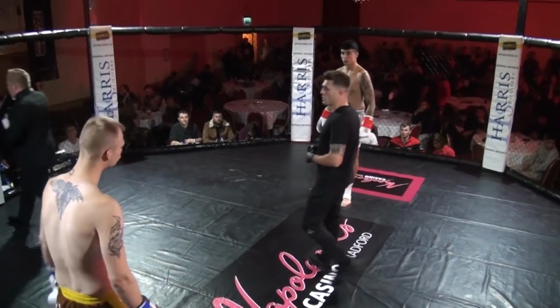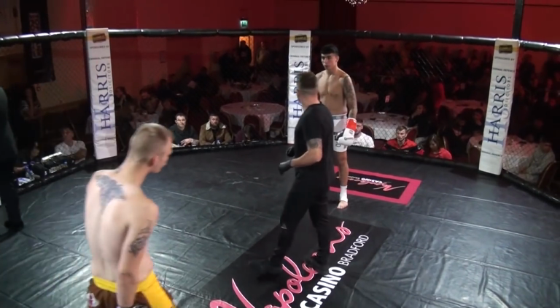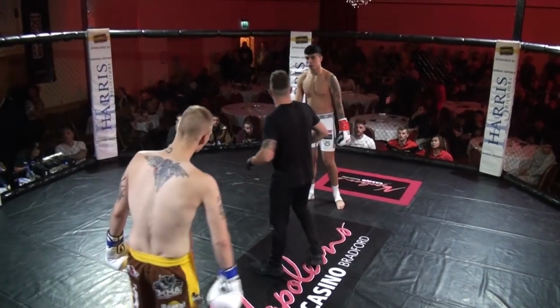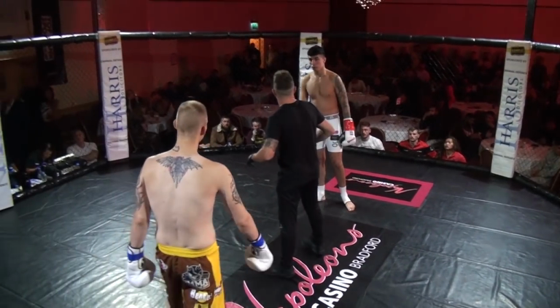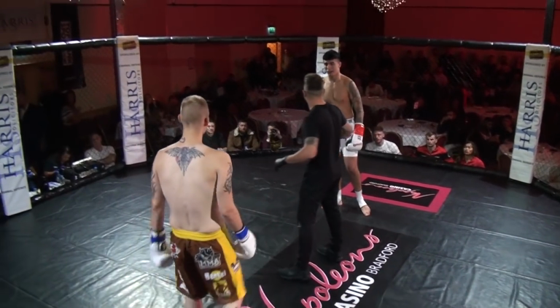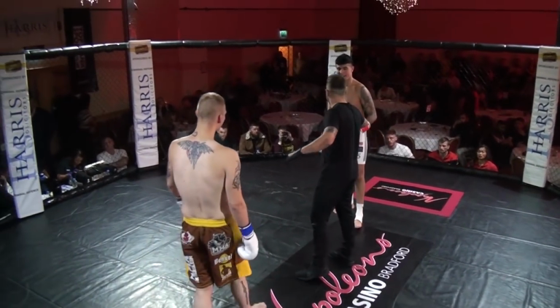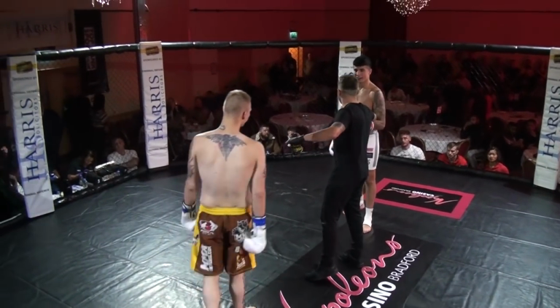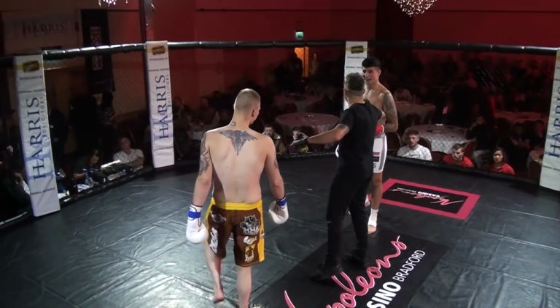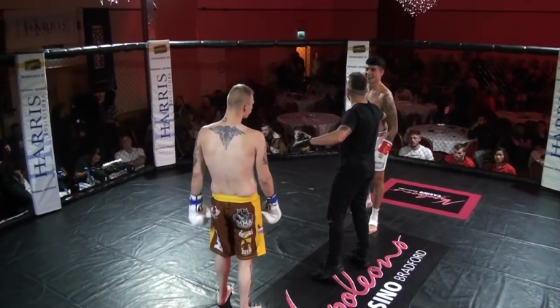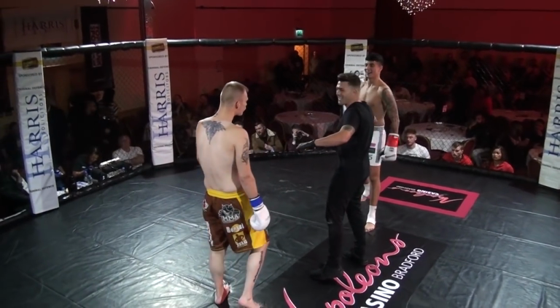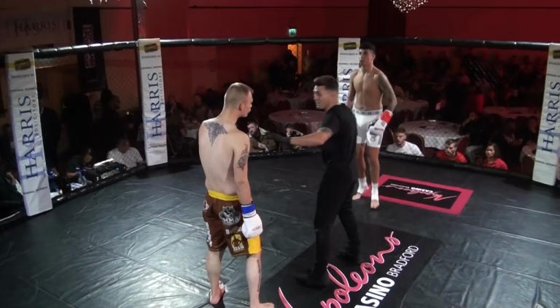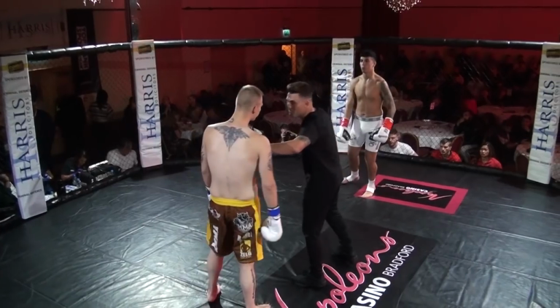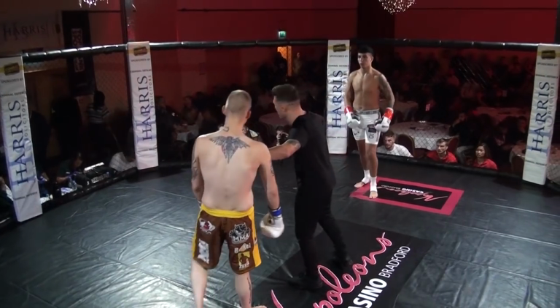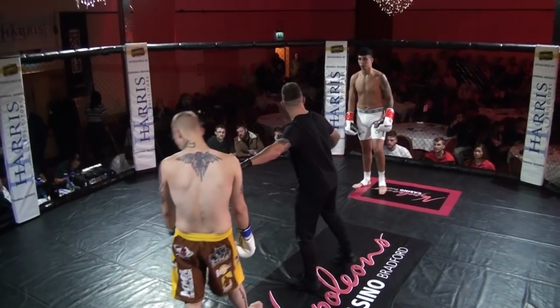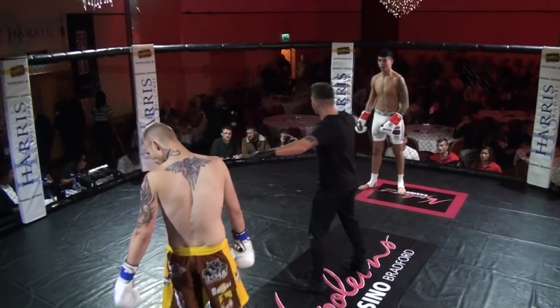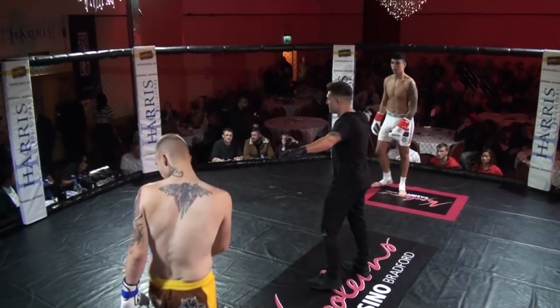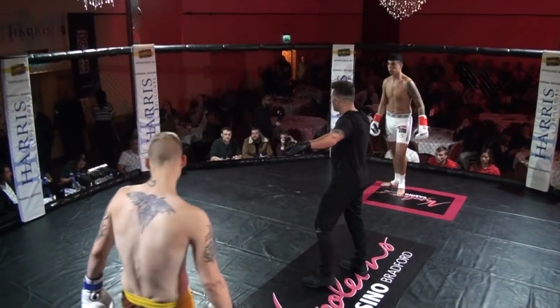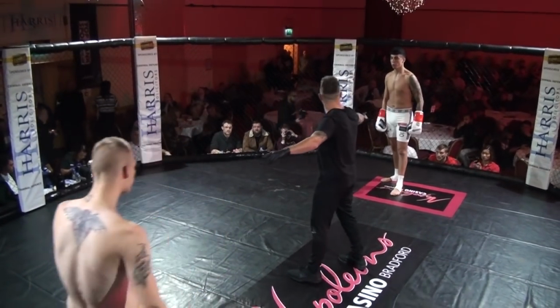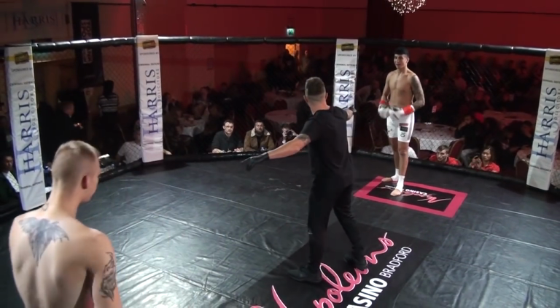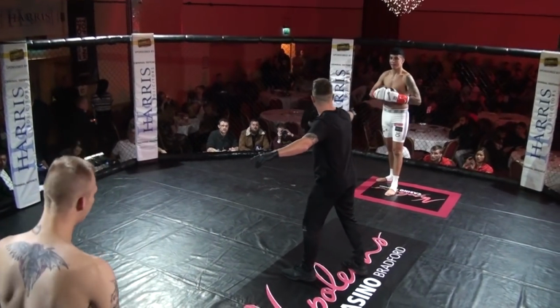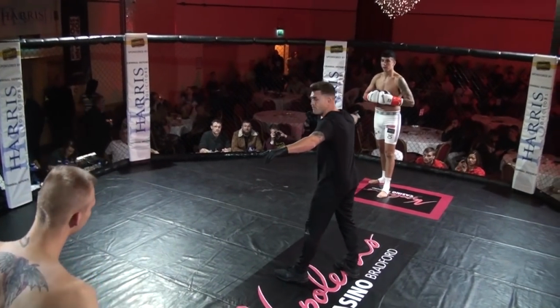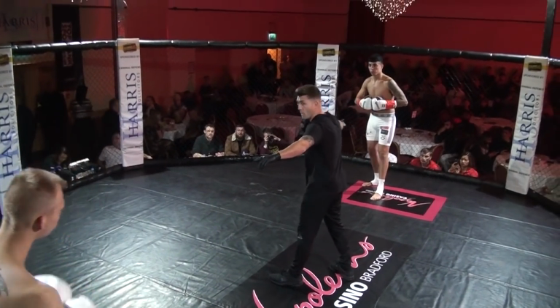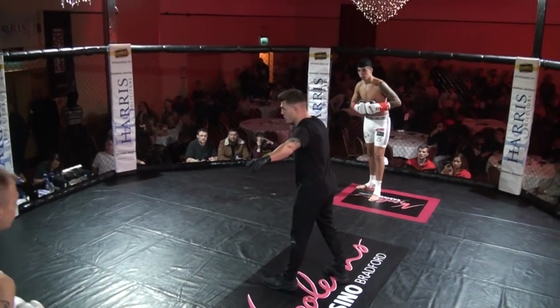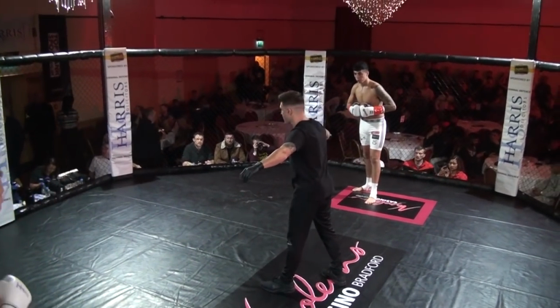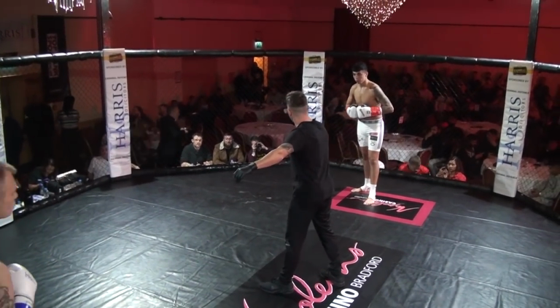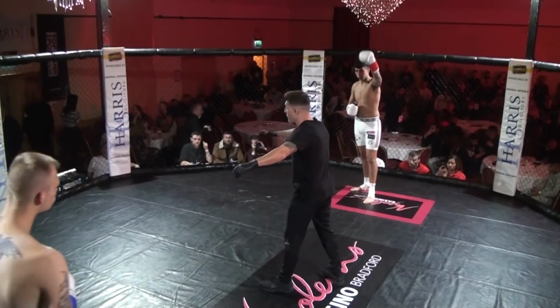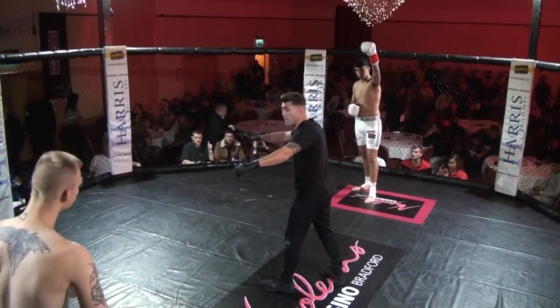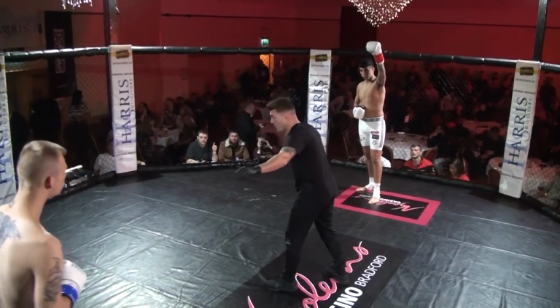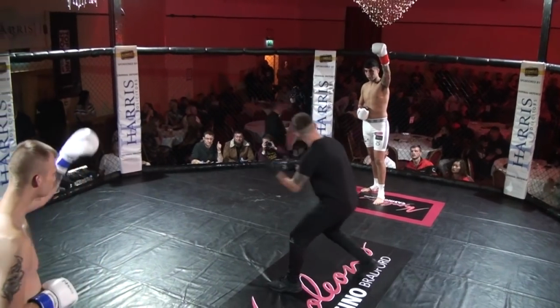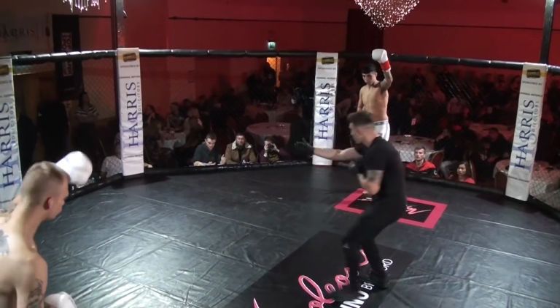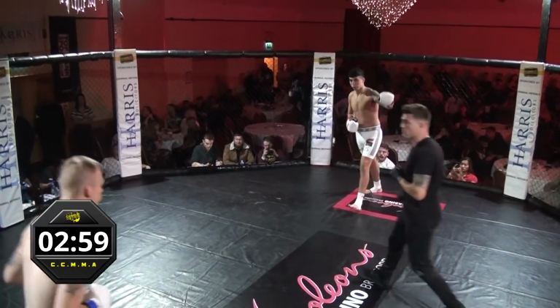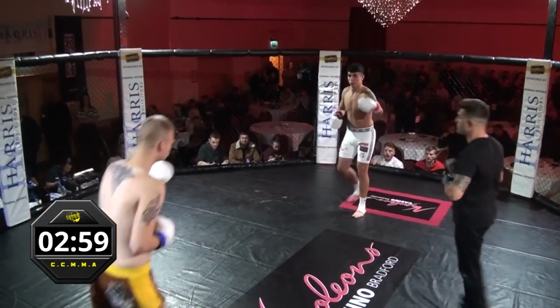Hello everybody, welcome to Combat Challenge. We're here at Cedar Court in Bradford. Alexander King and Rich Kenny in commentary as always. We've got ourselves a K1 bout here Rich. Yeah, 3-2-1 — we've got Aaron Smein in the white taking on Jay Johnson in the yellow and brown.